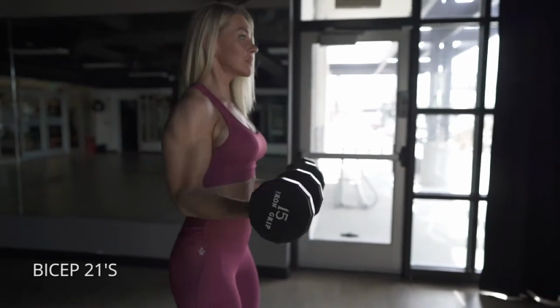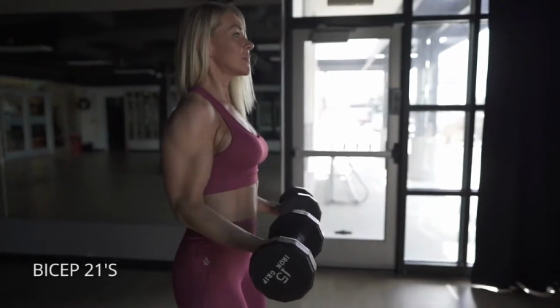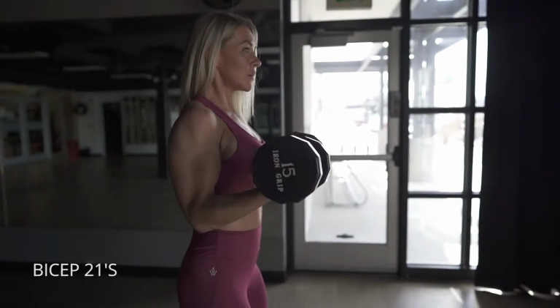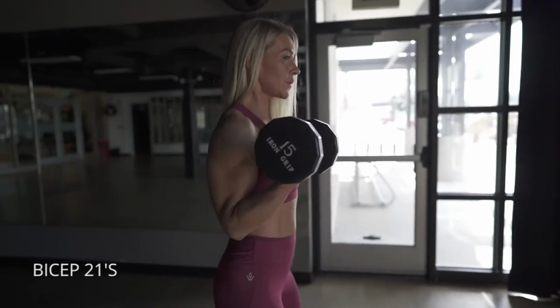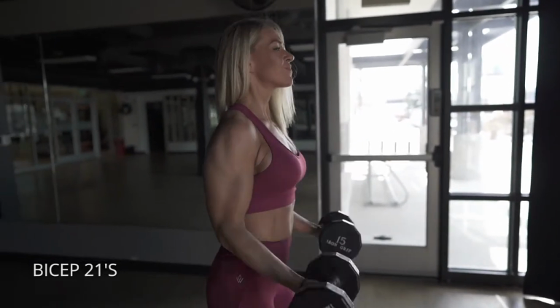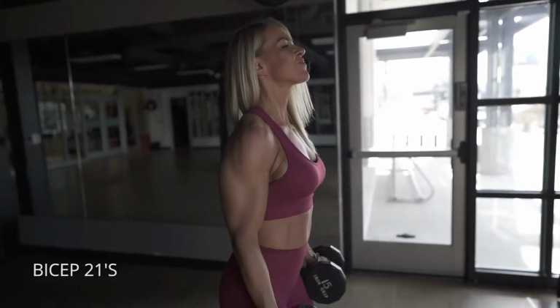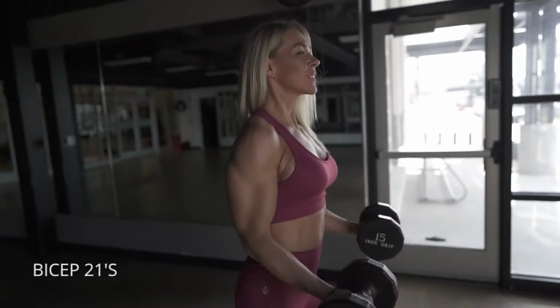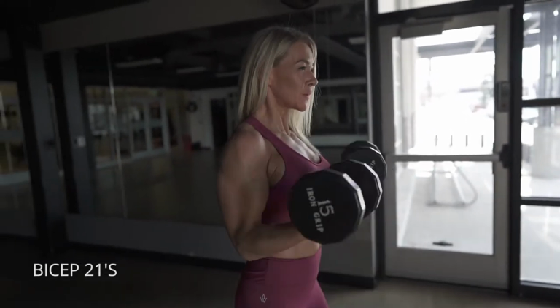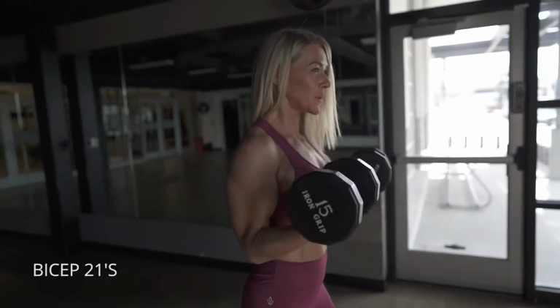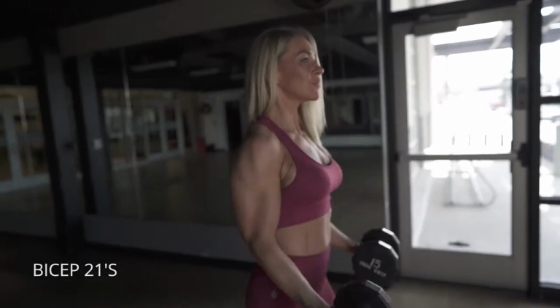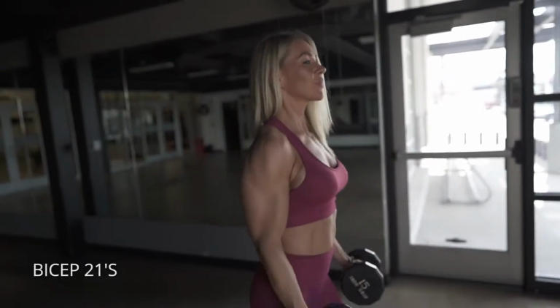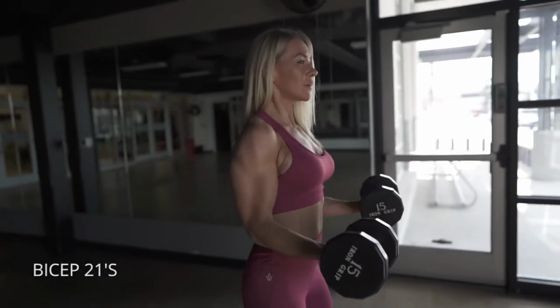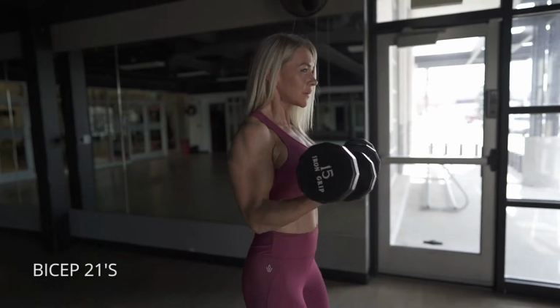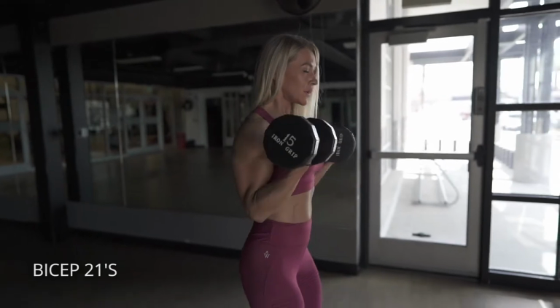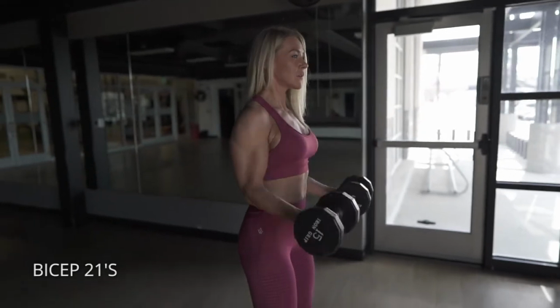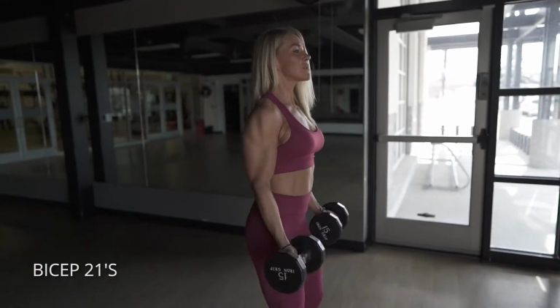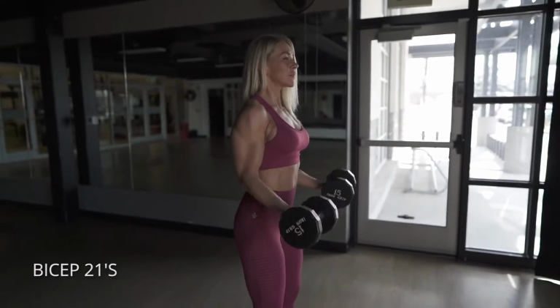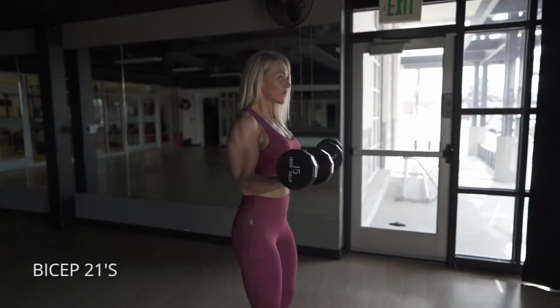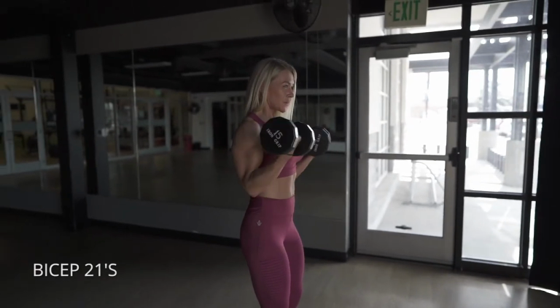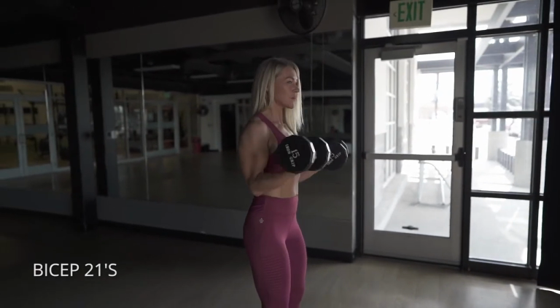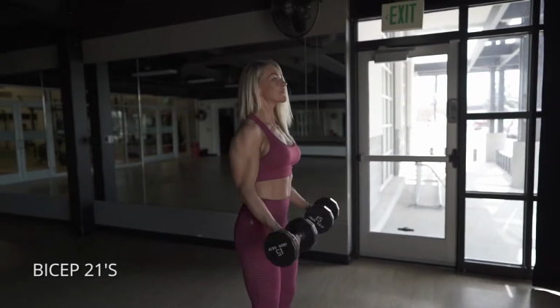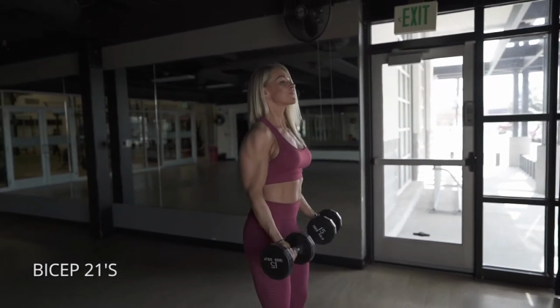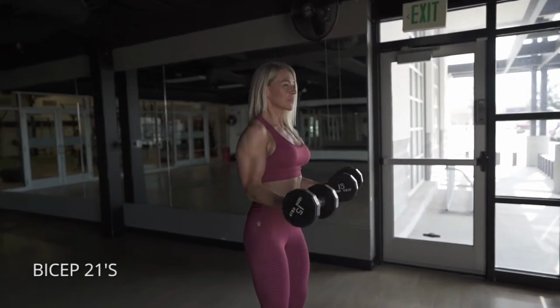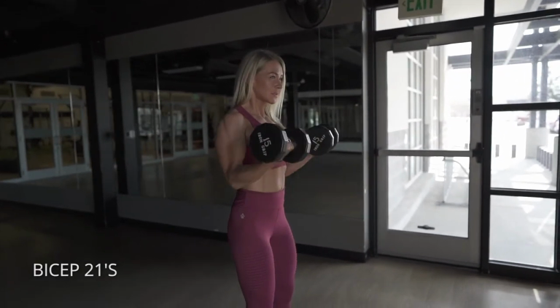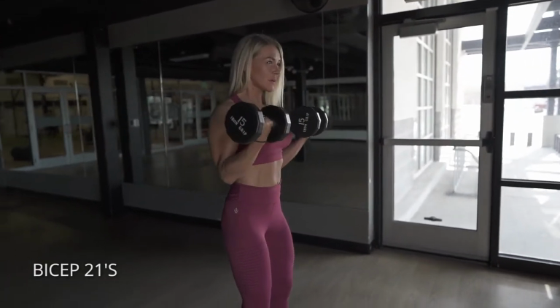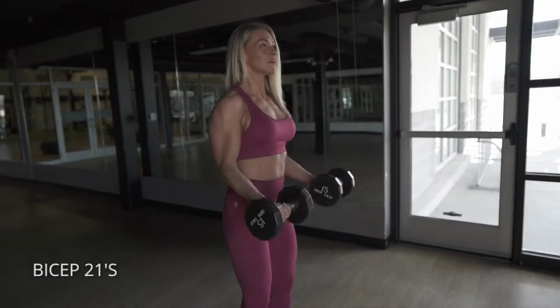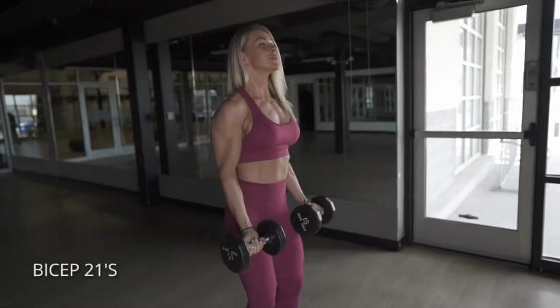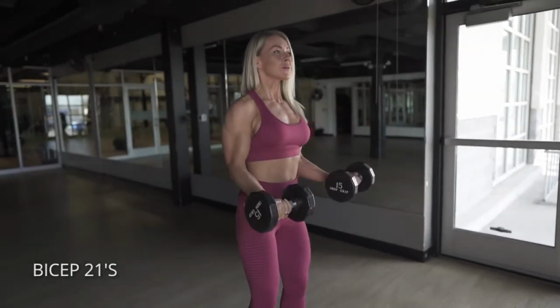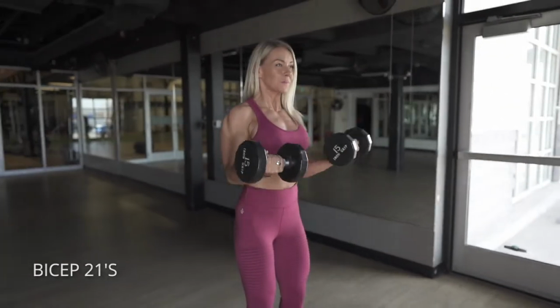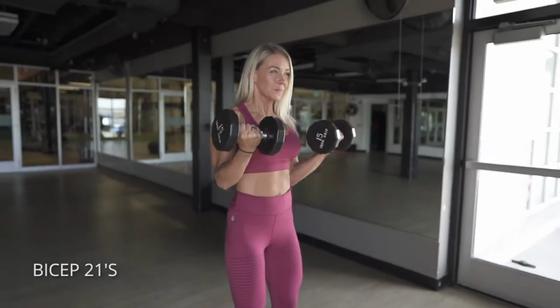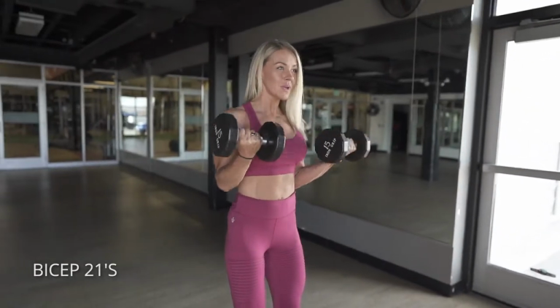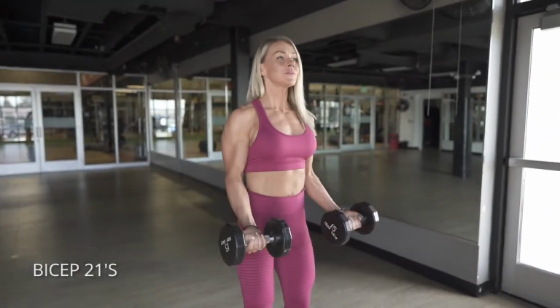Then when you're done with those seven, you're gonna do seven full bicep curls. Really focus on squeezing your middle two fingers, squeeze your biceps as hard as you can, and try as hard as you can not to let your shoulder or your elbow move out of place.